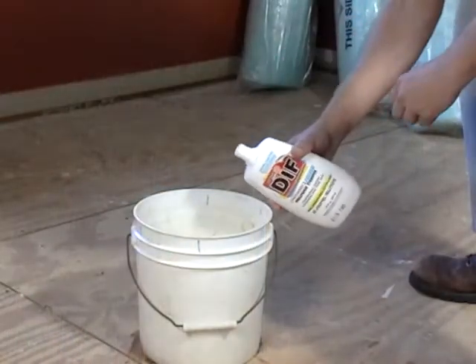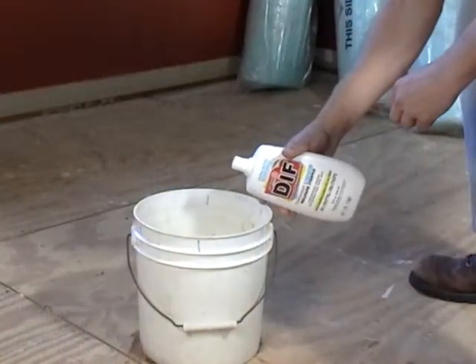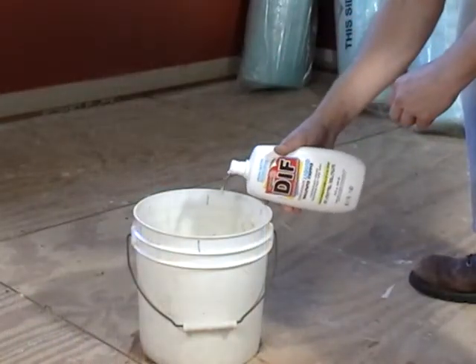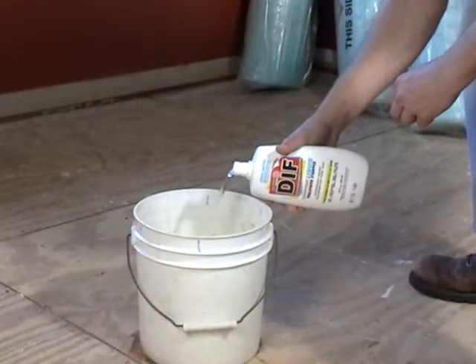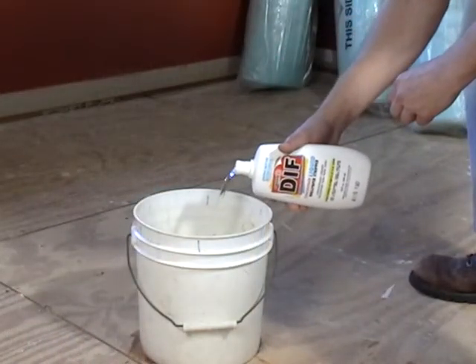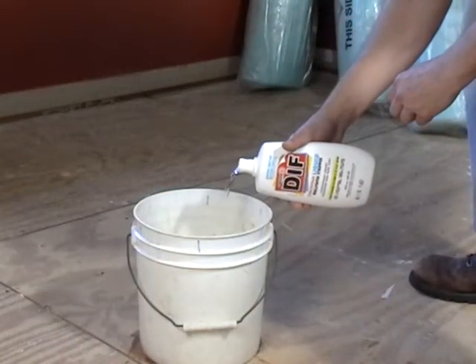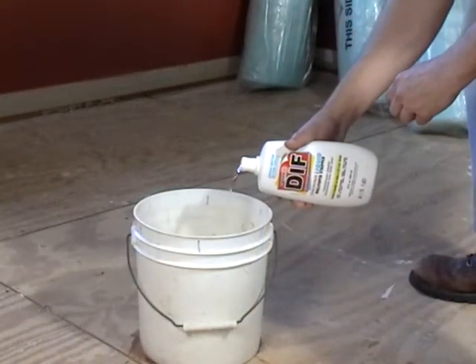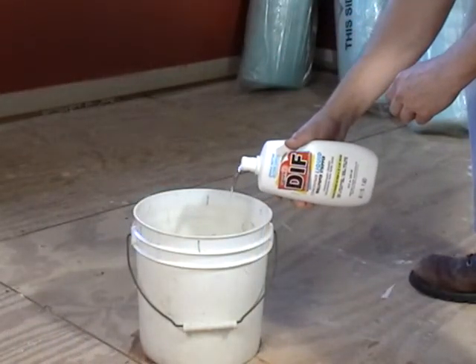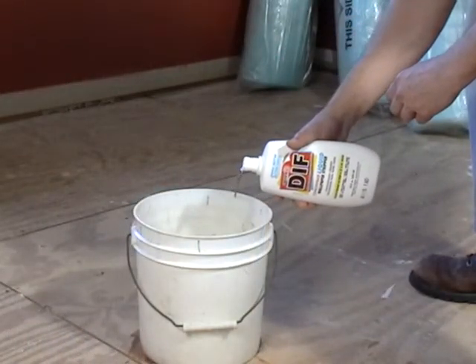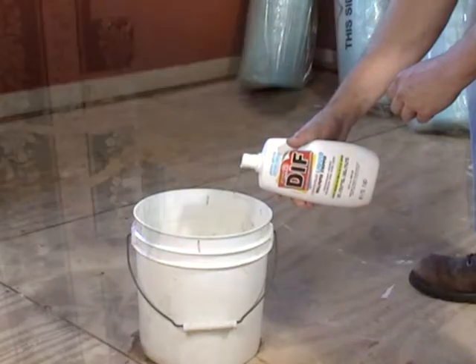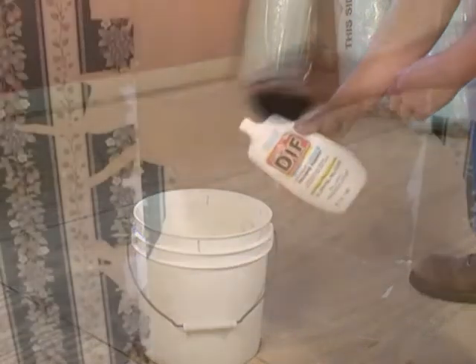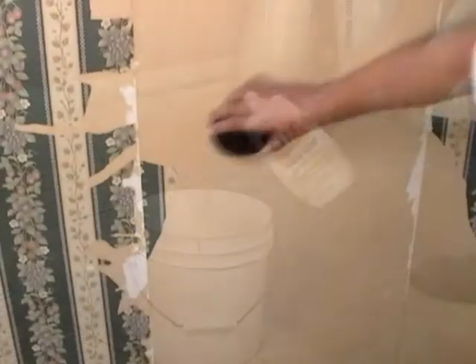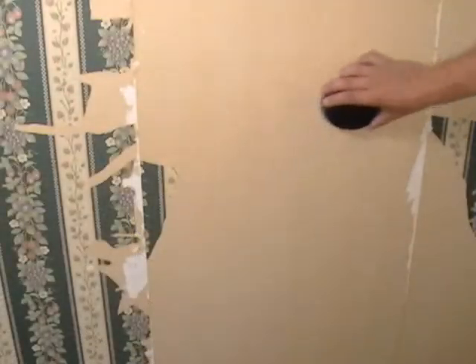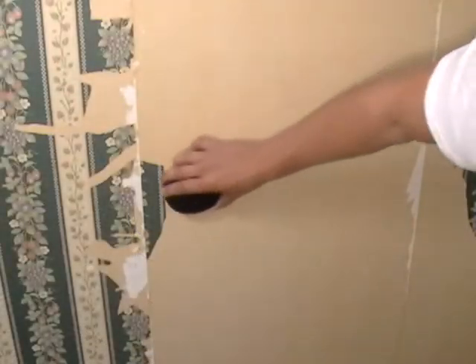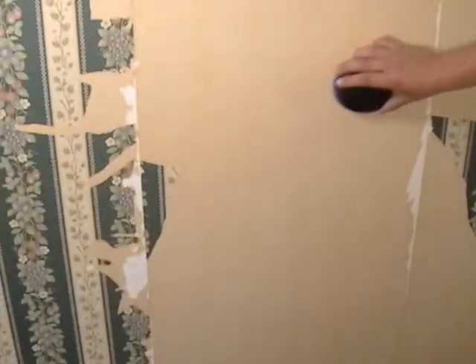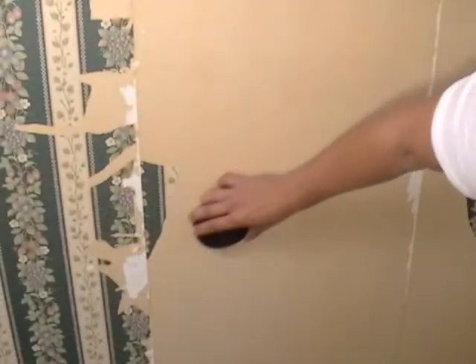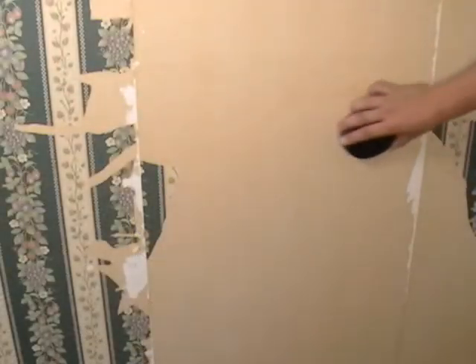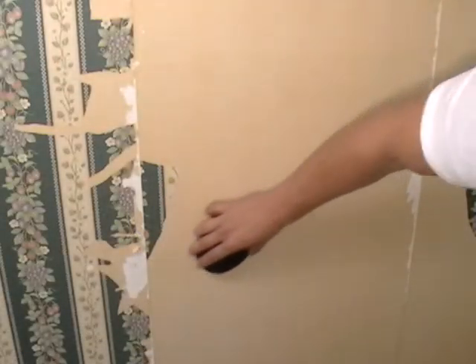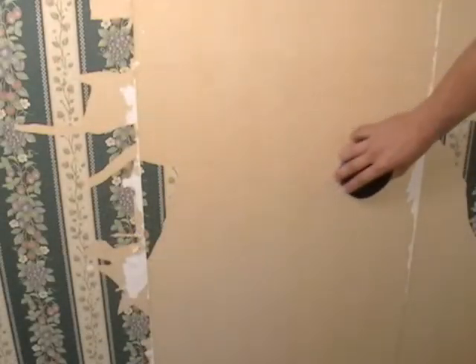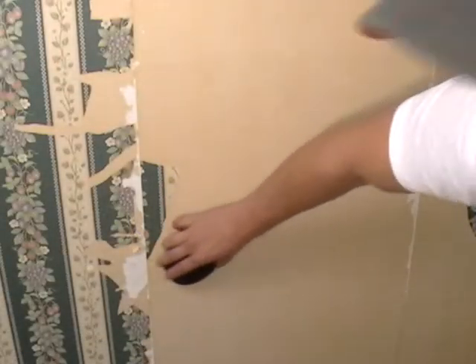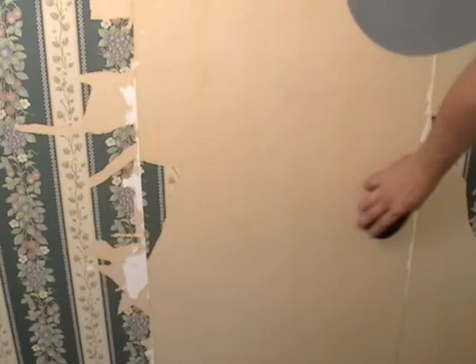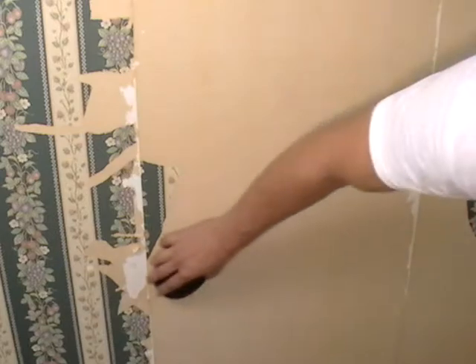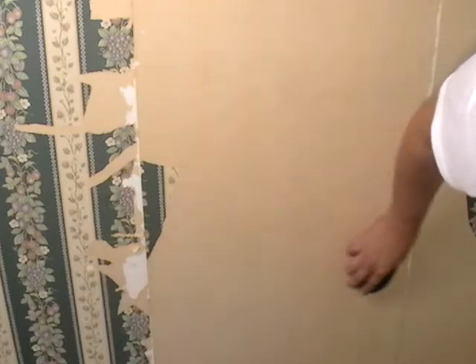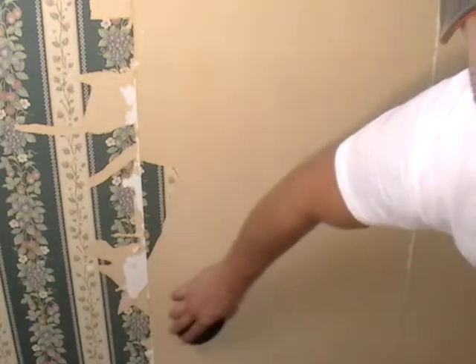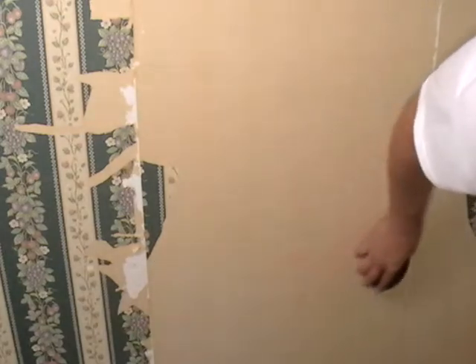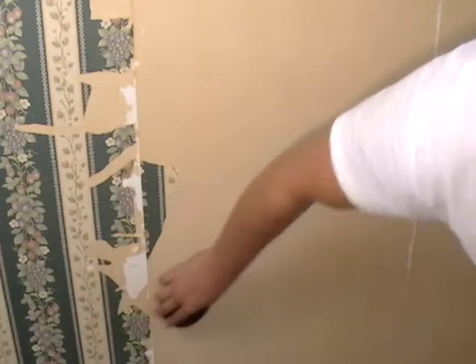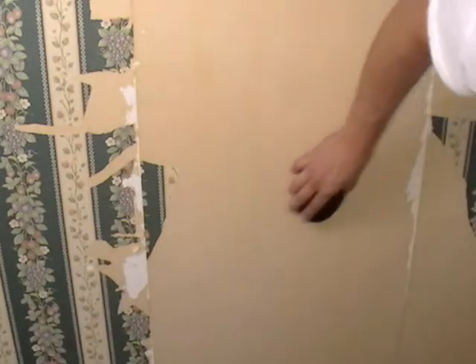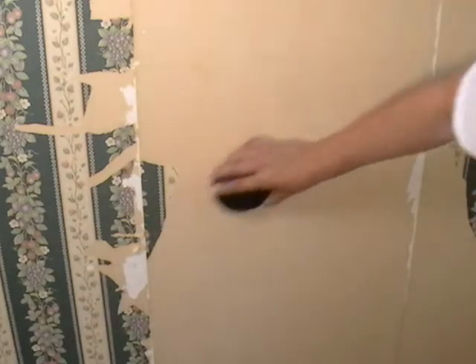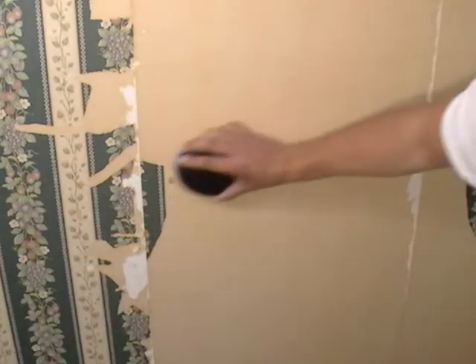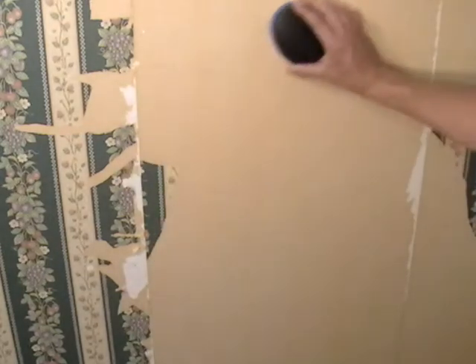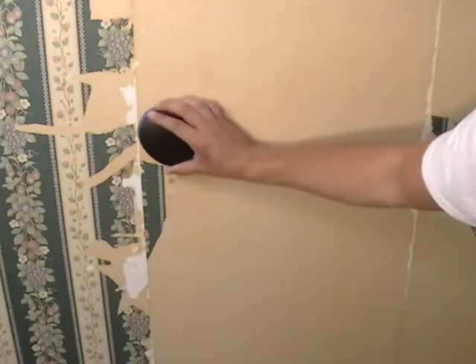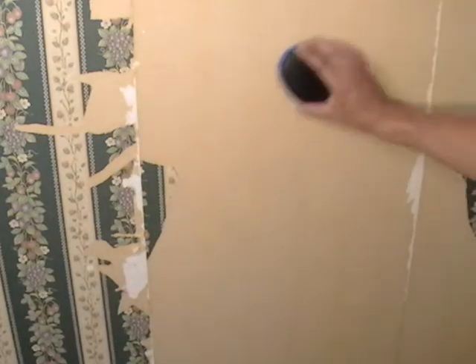To remove the rest of the paper, you need to weaken the bond of the glue. One way to do this is with a liquid stripper. First, use a perforation tool to score the paper, cutting tiny holes in the surface that will drink up the liquid stripper.